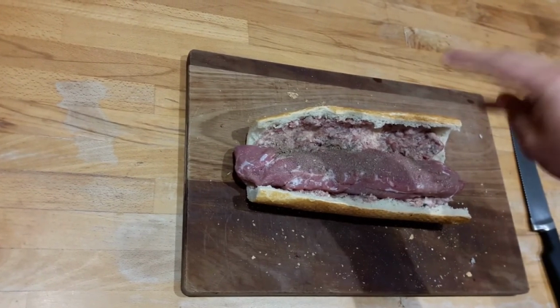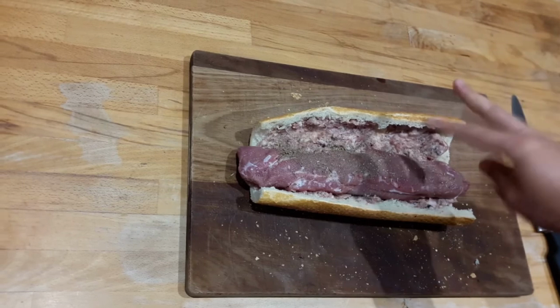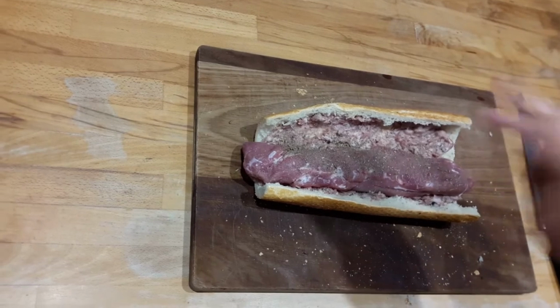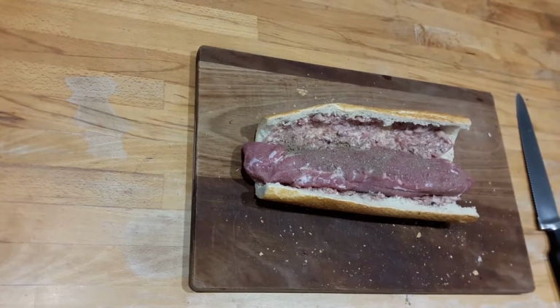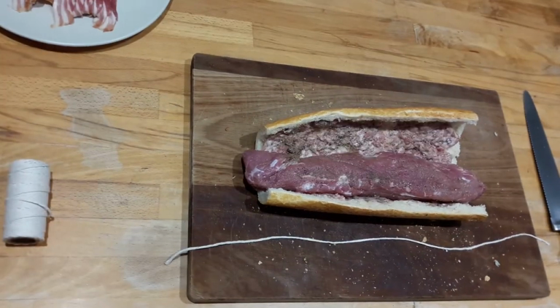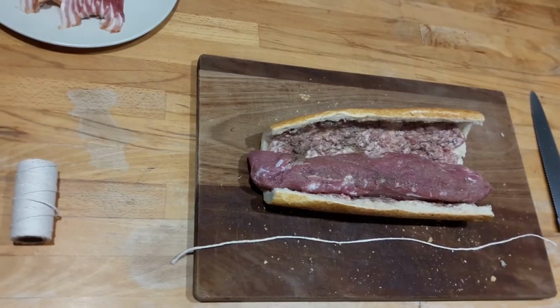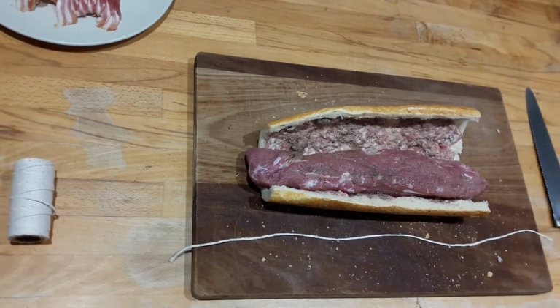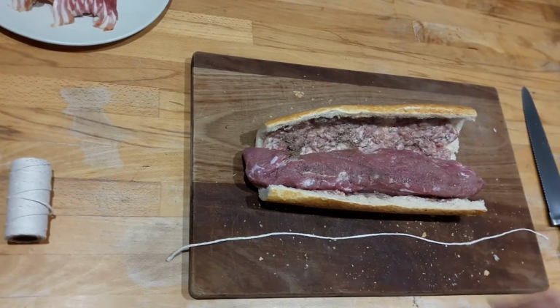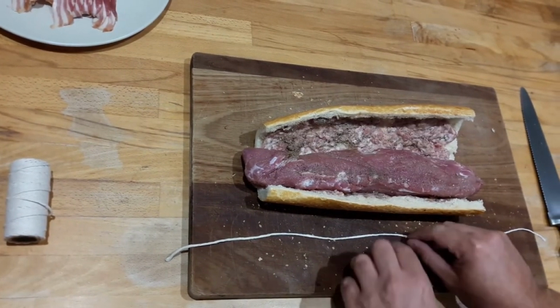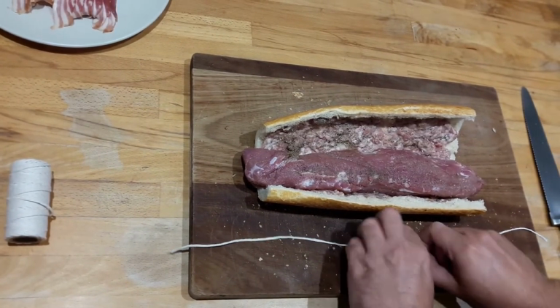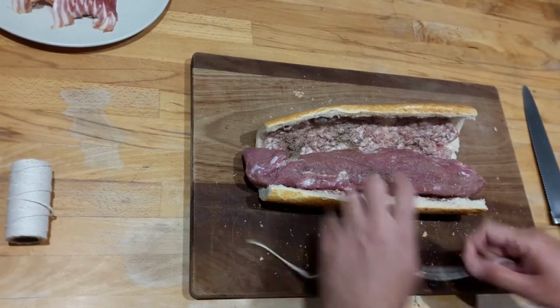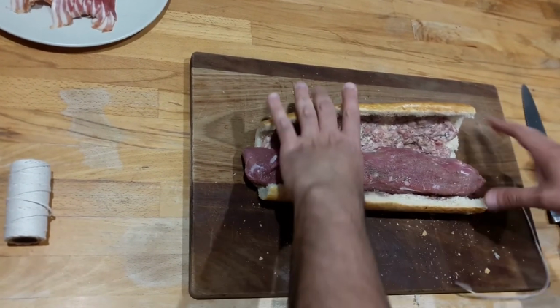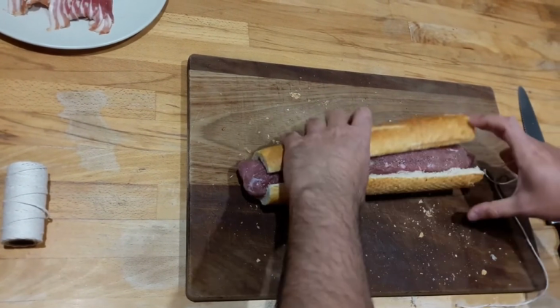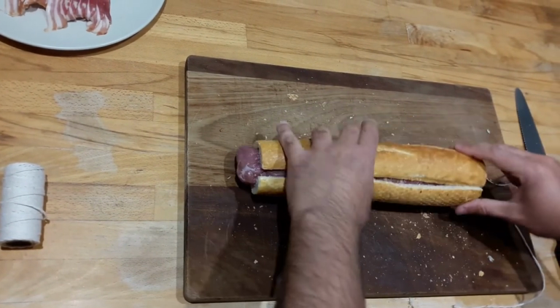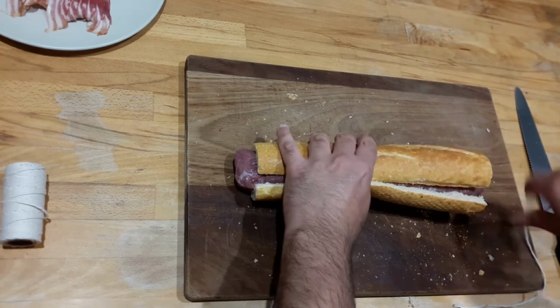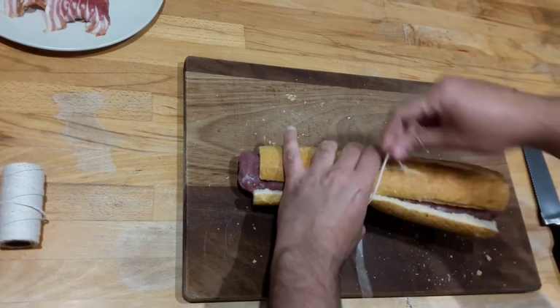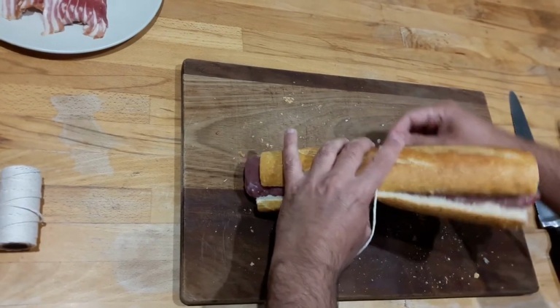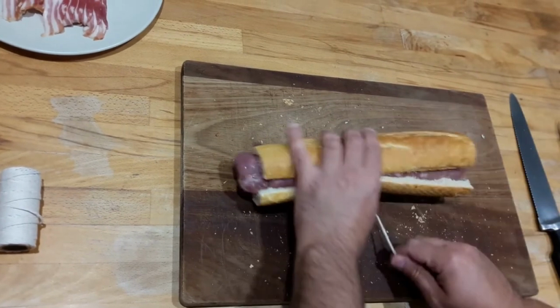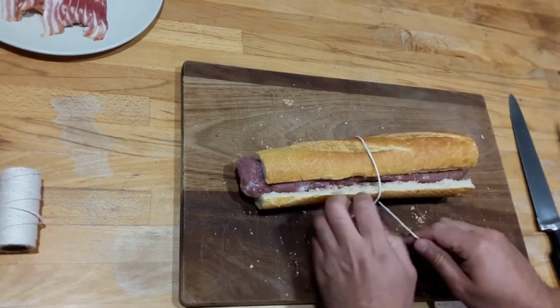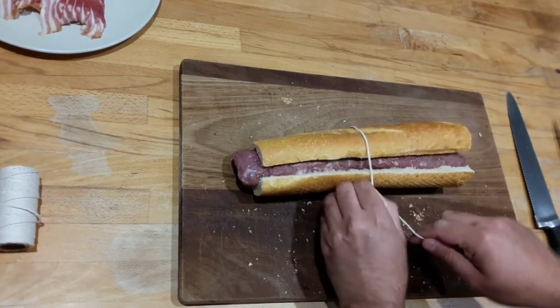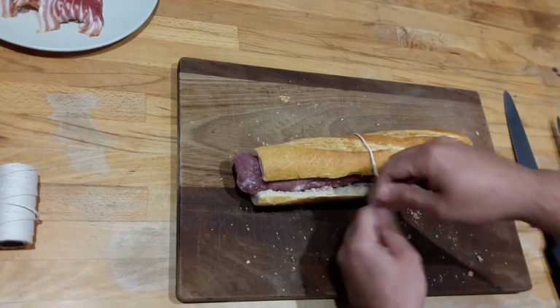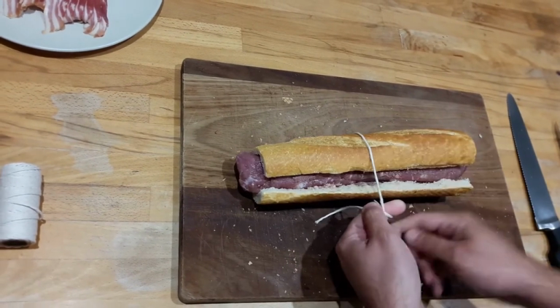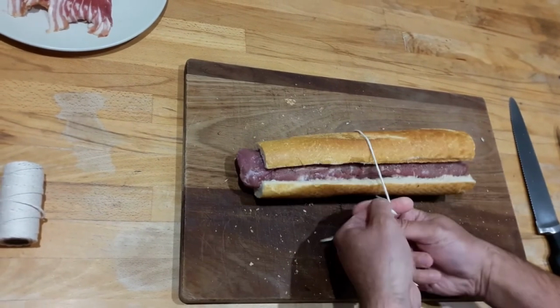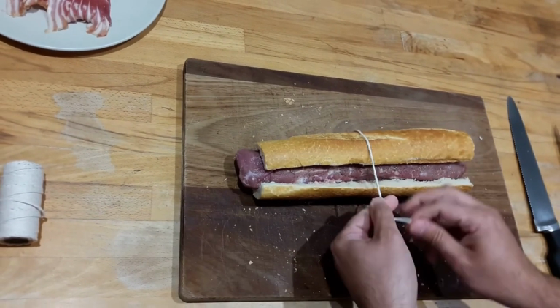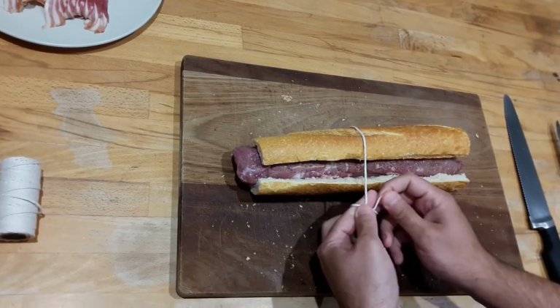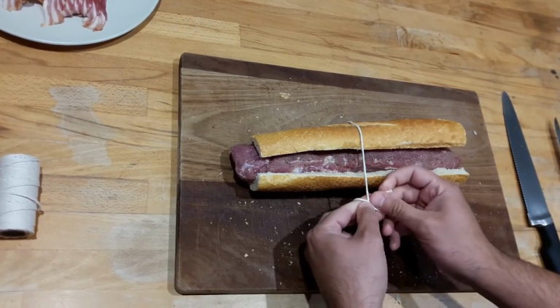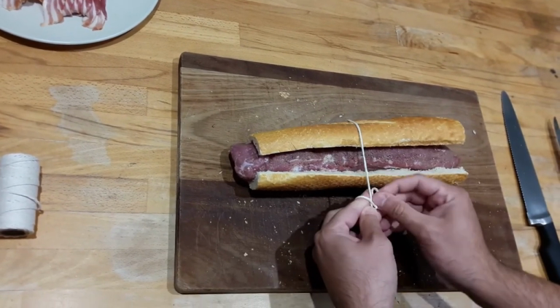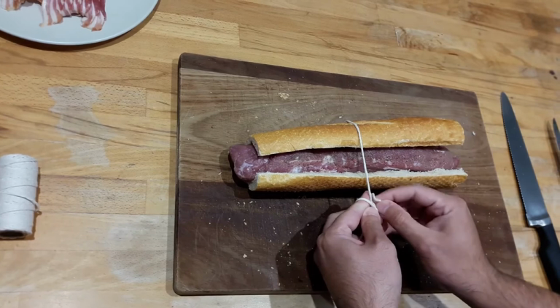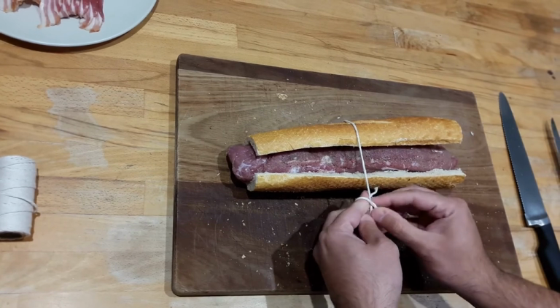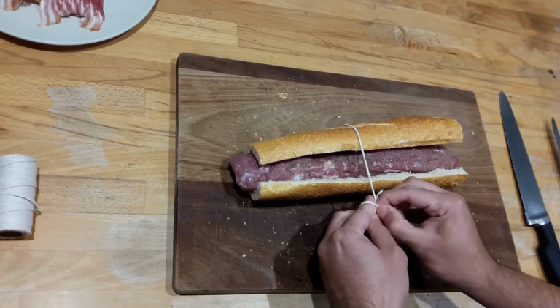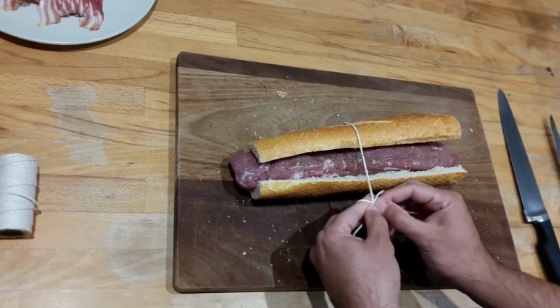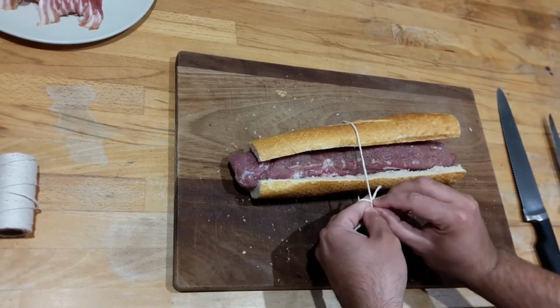Done with the seasoning, I close the bread and I usually secure it with a central string. This makes the following steps easier. It does not need to be a fancy or strong knot — it is just temporary.